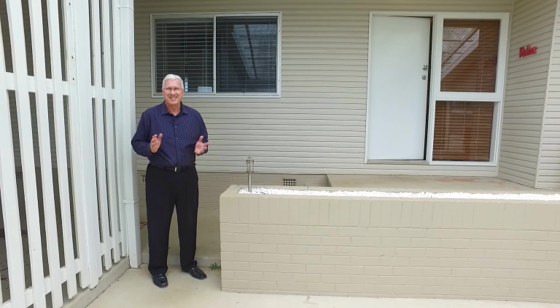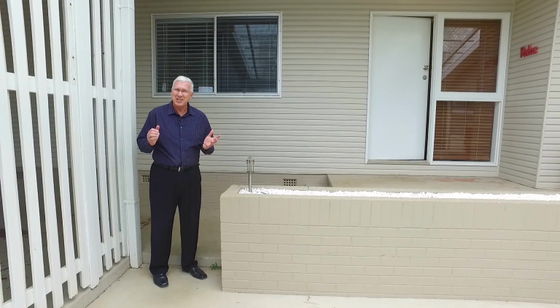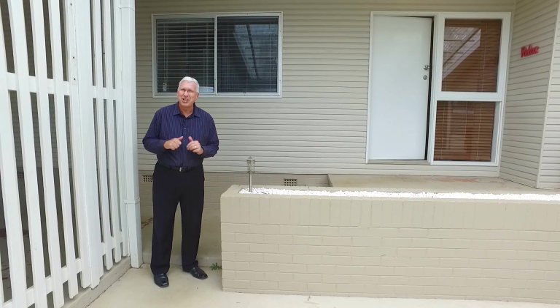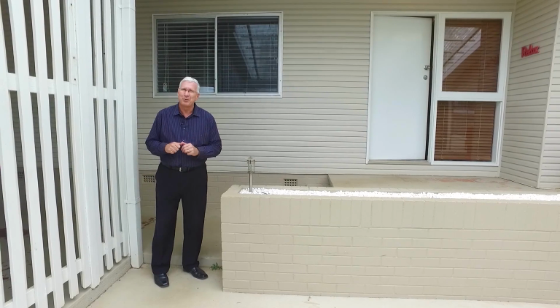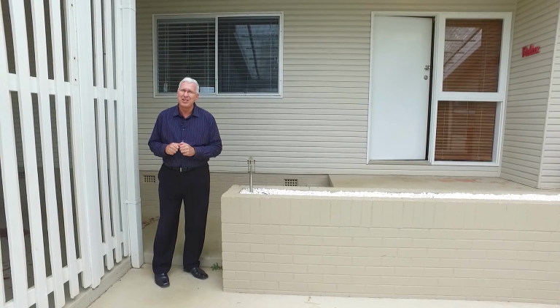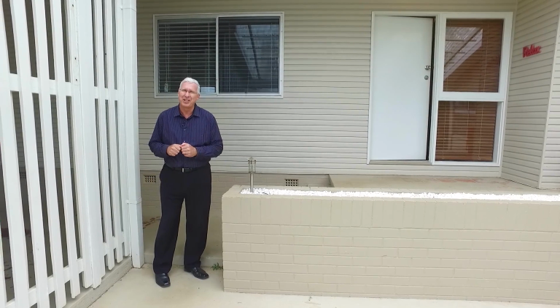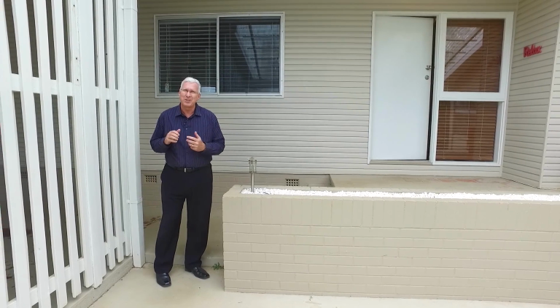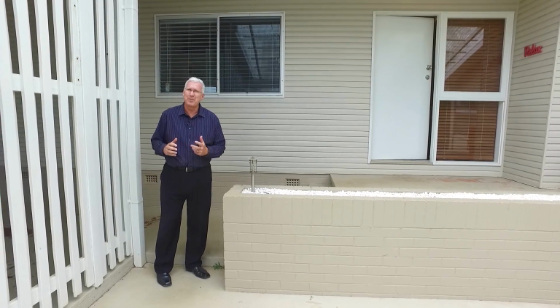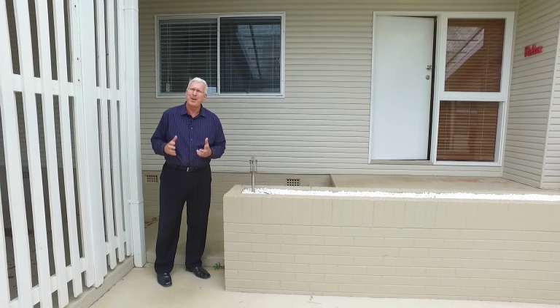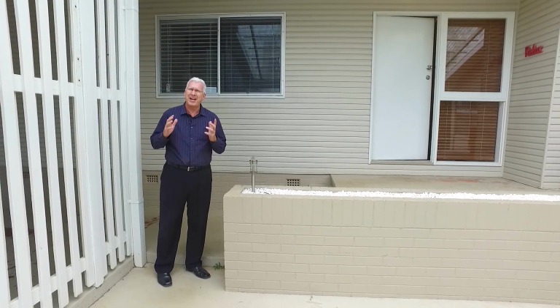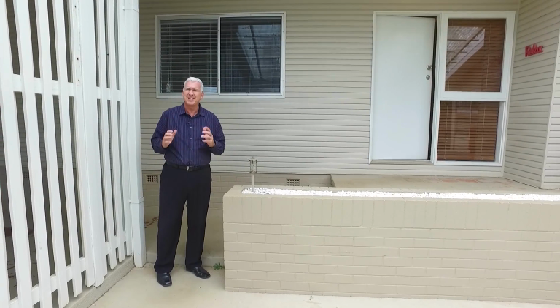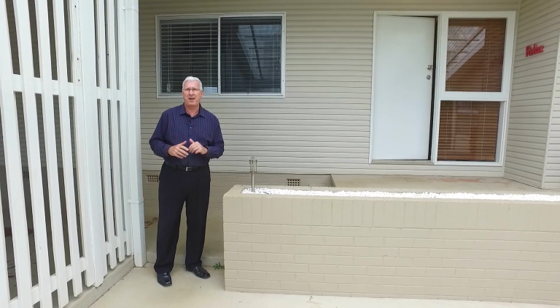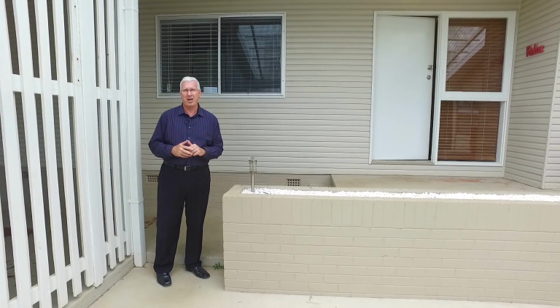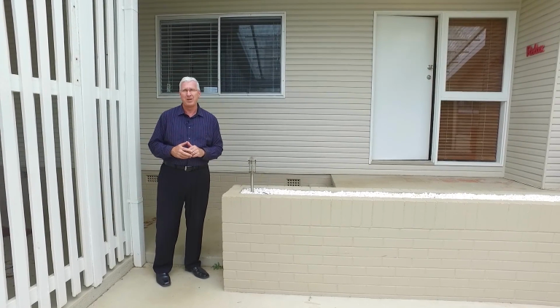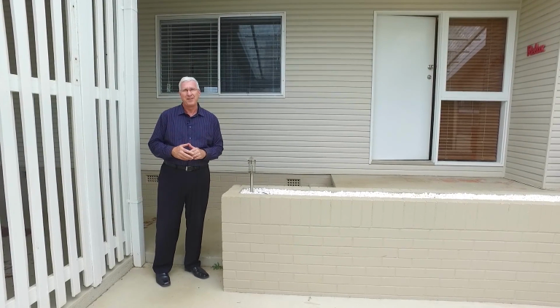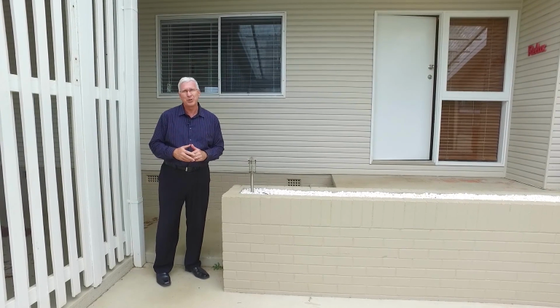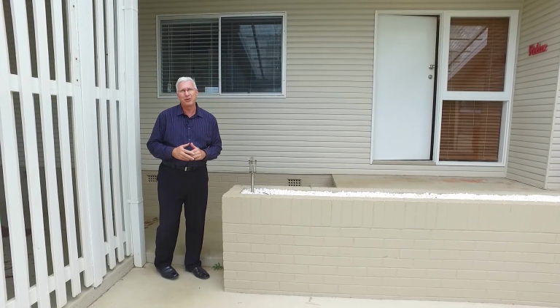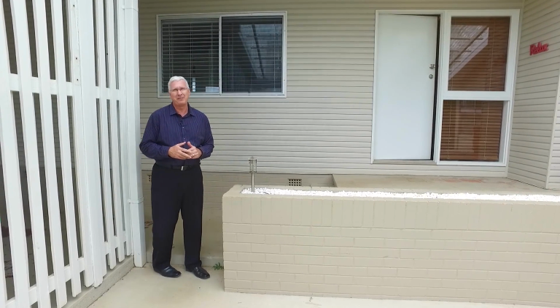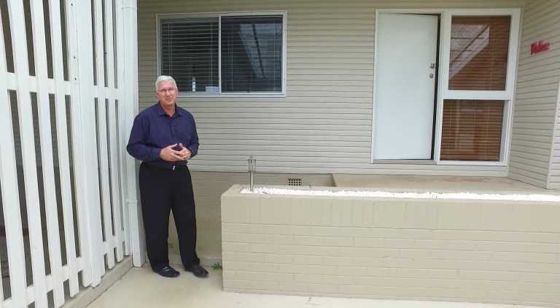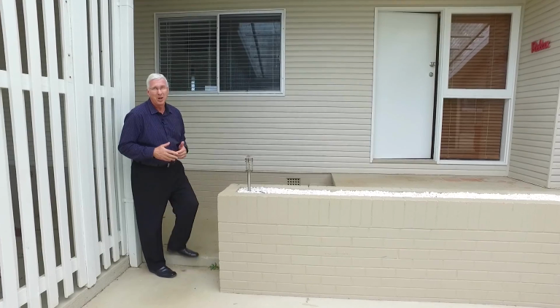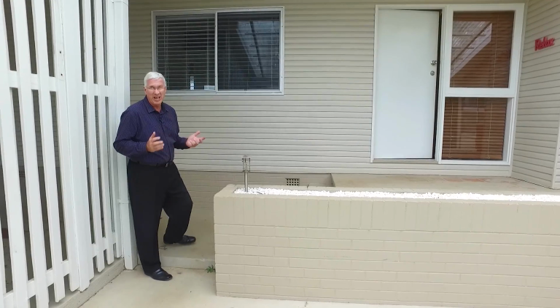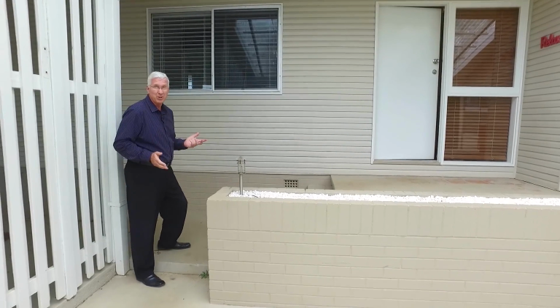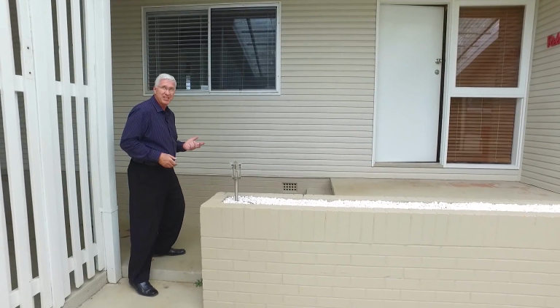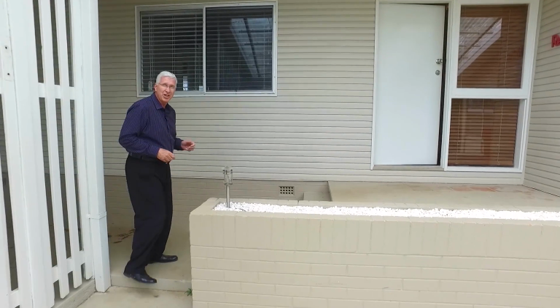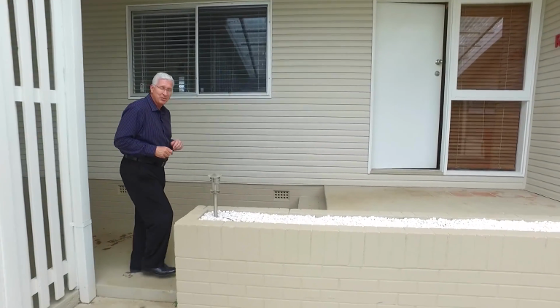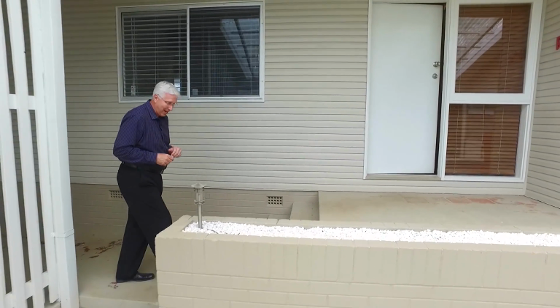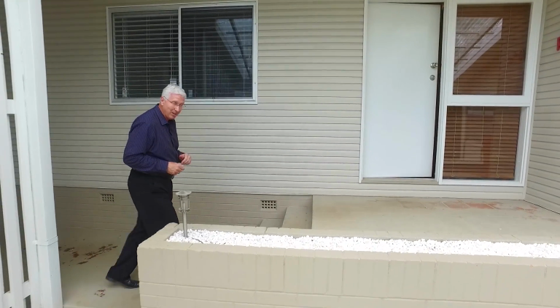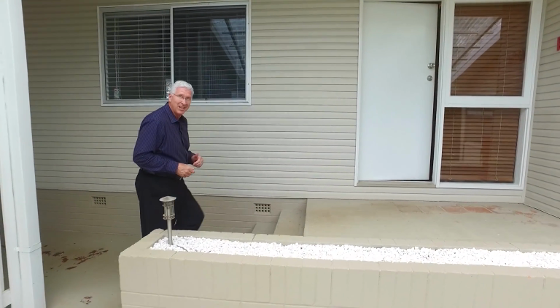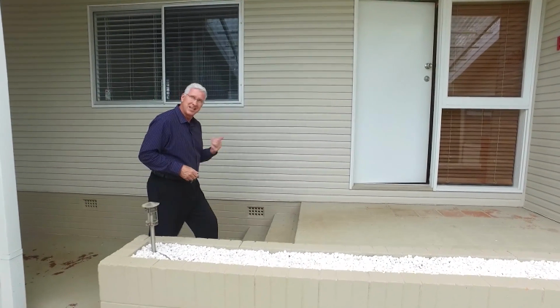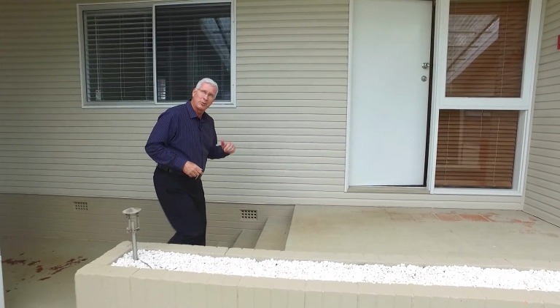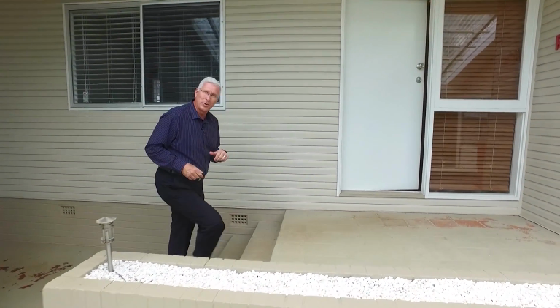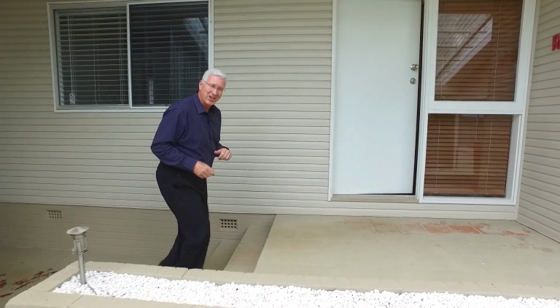Today it's my genuine pleasure to give you a sneak peek at an excellent family home that's also a great investment. We're here at 26 James Street, Scarborough. Let's have a quick look inside.